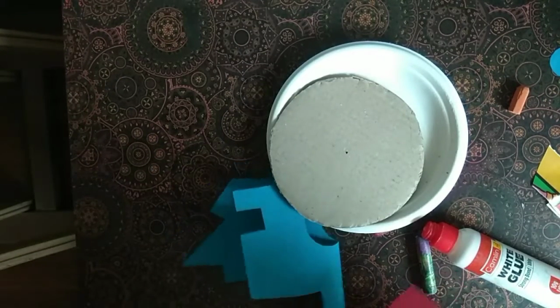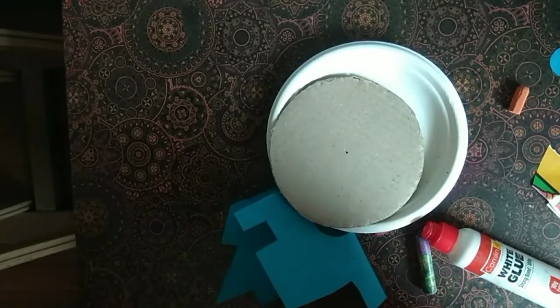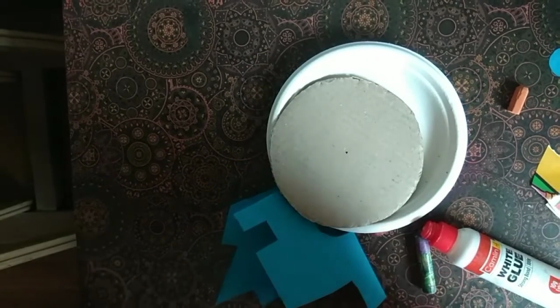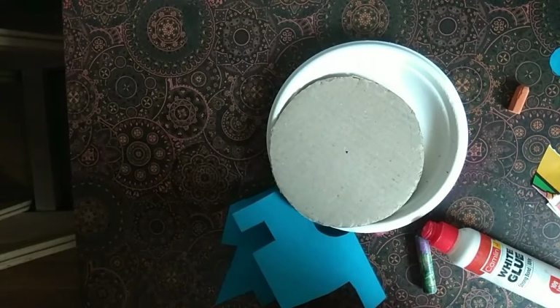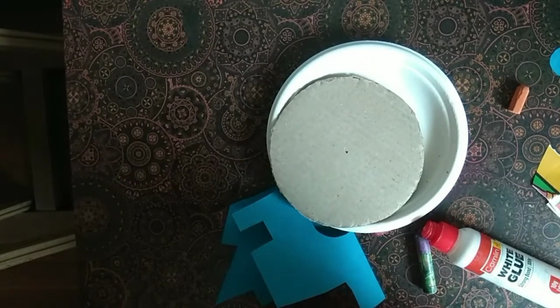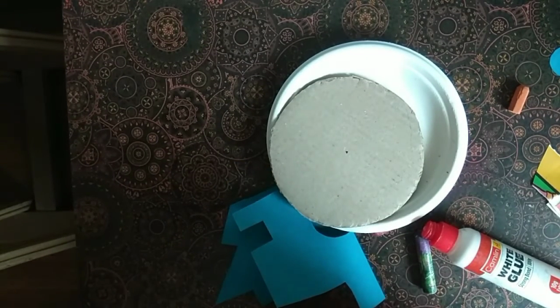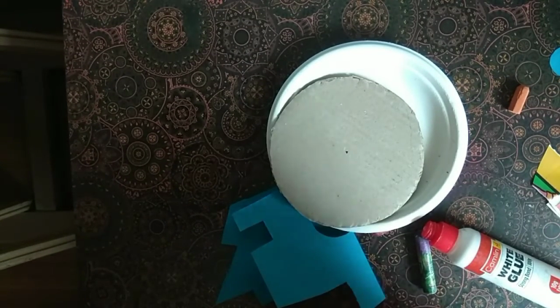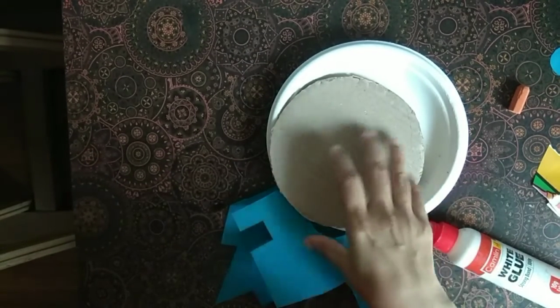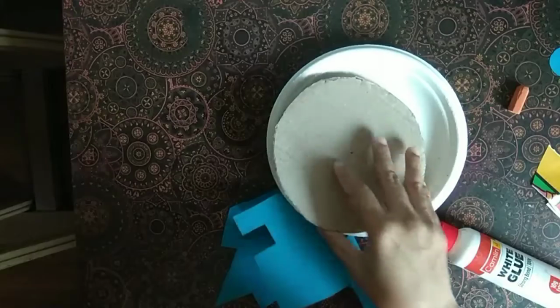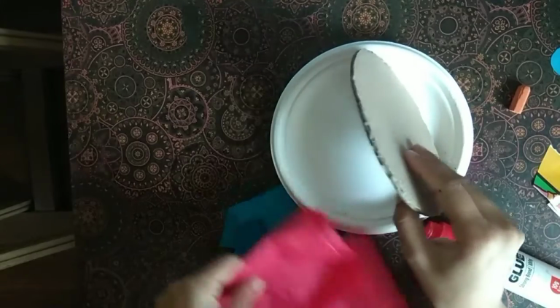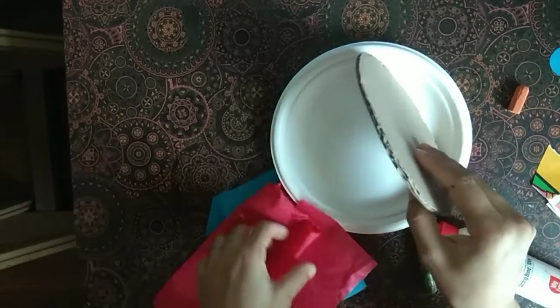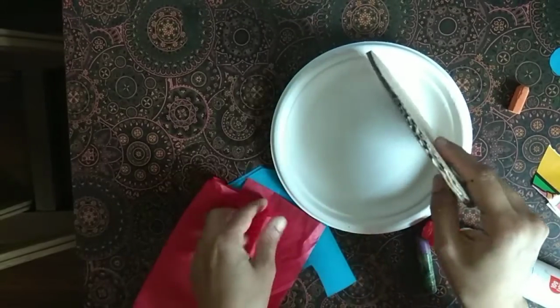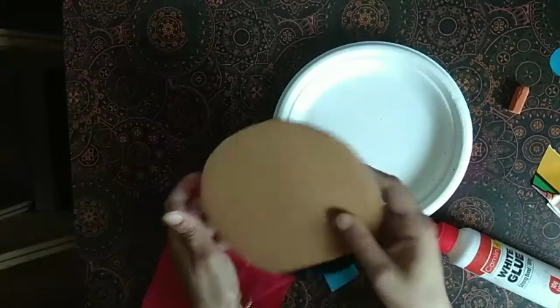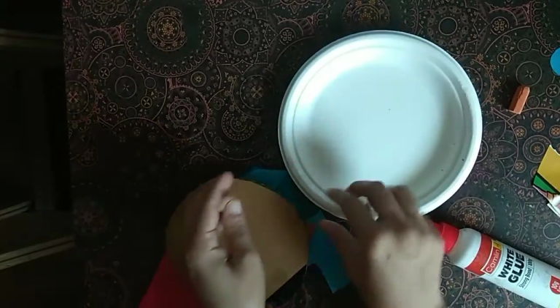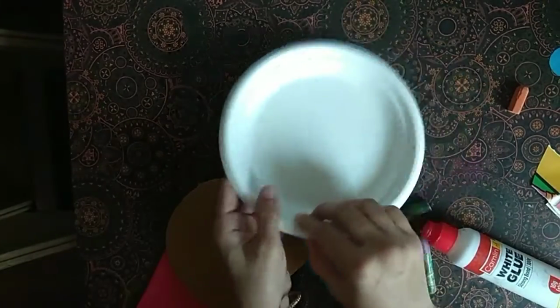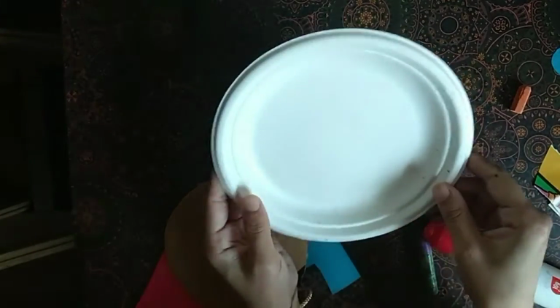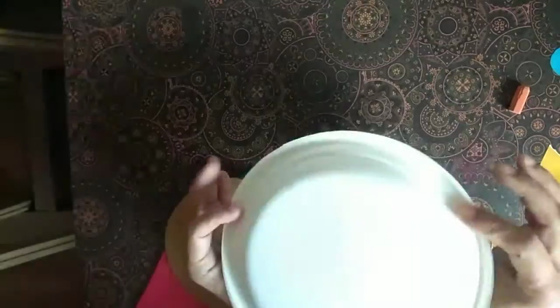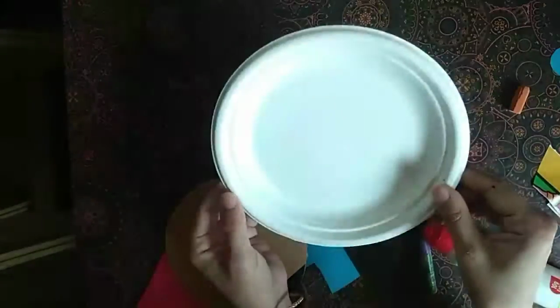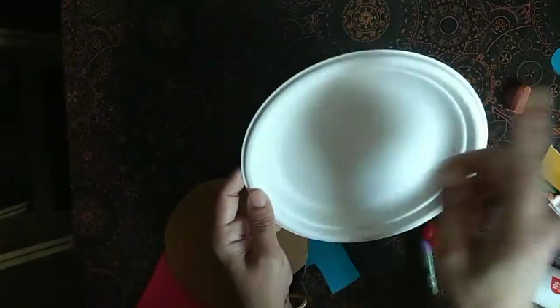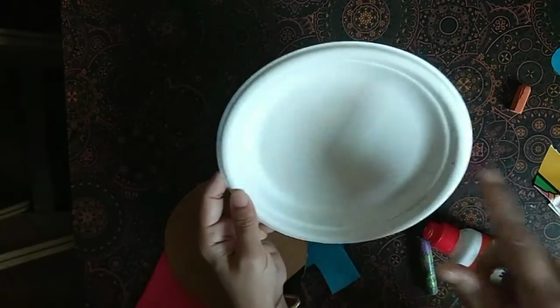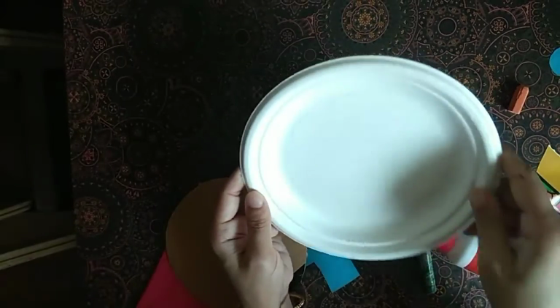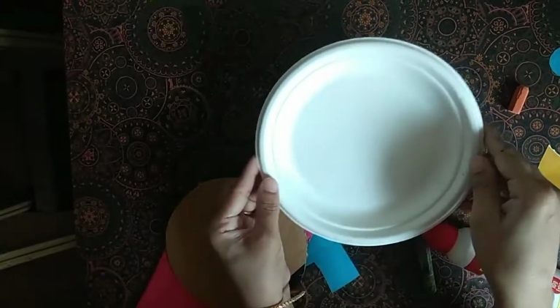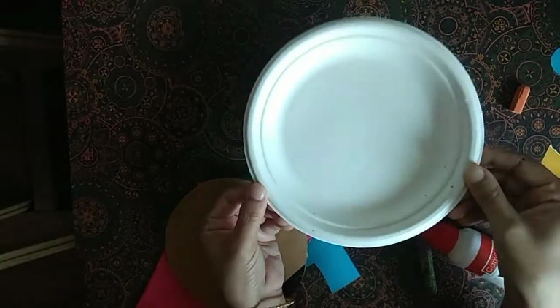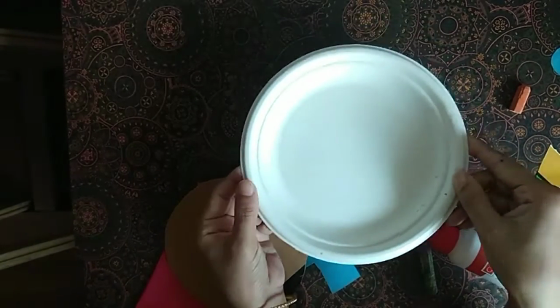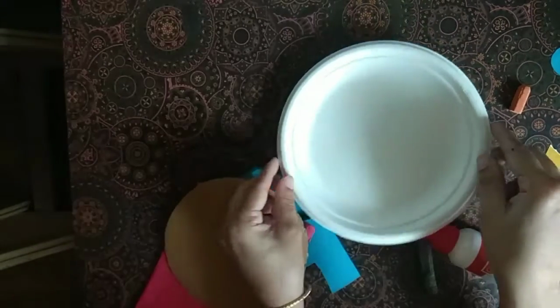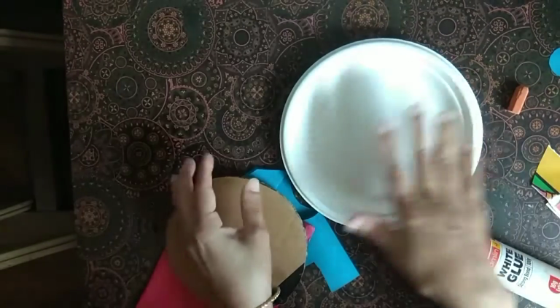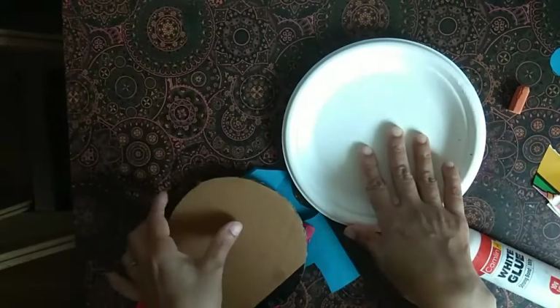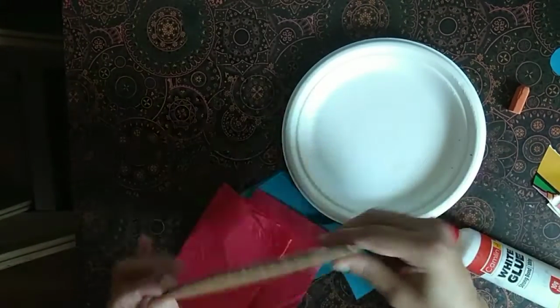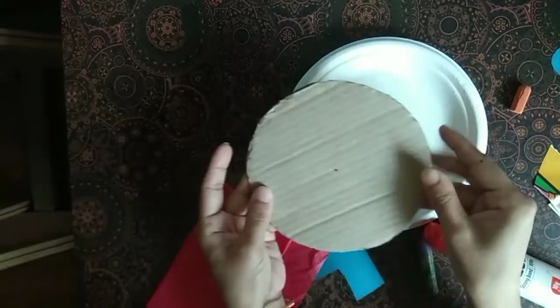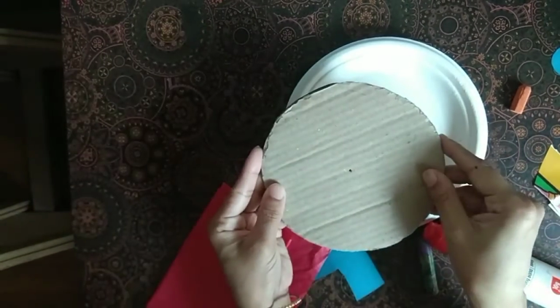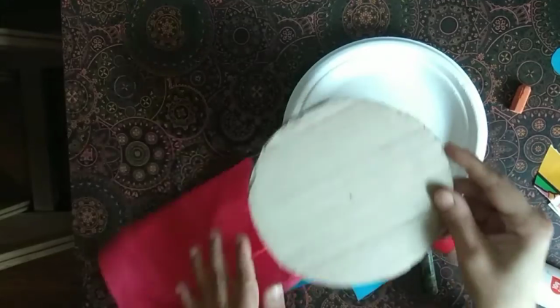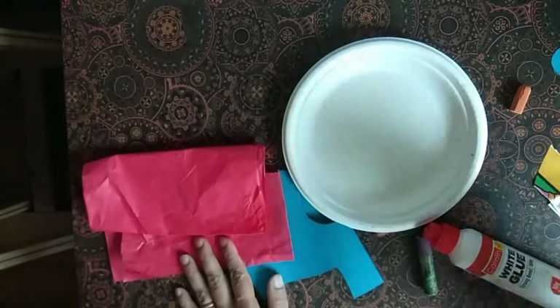Let's make a paper face. You can use a plate with a round shape to trace a circle. If you don't have a plate, you can cut a circle of paper.